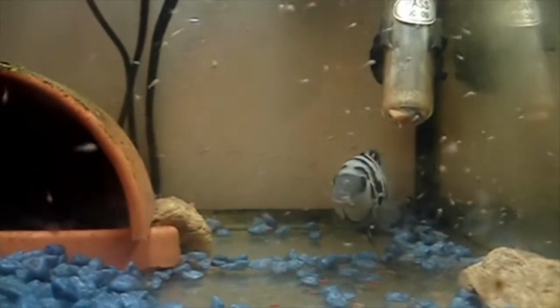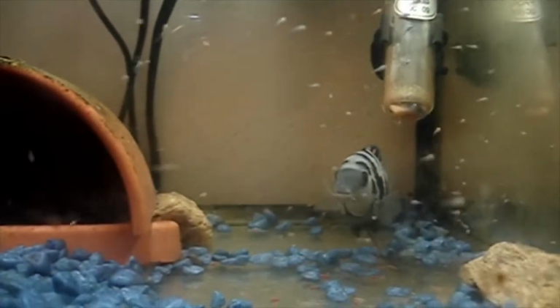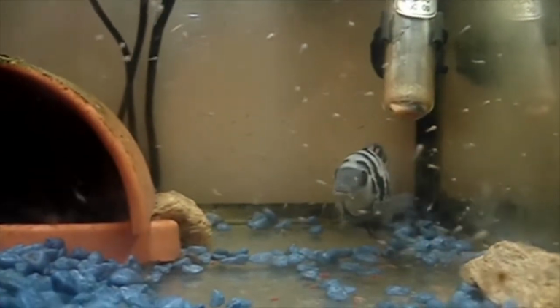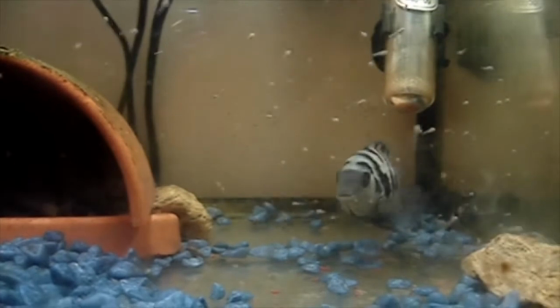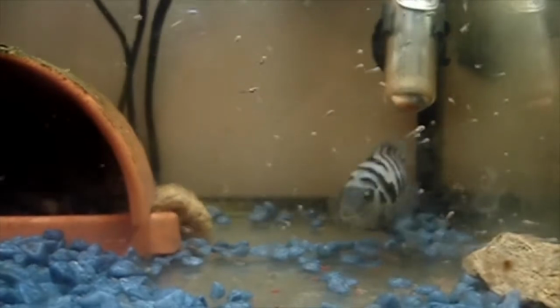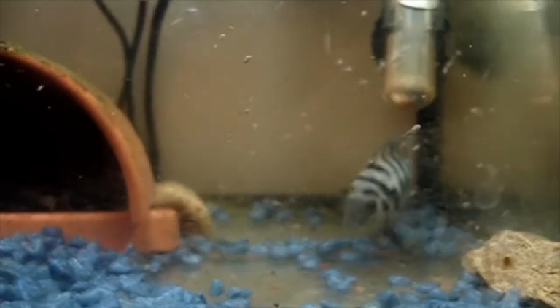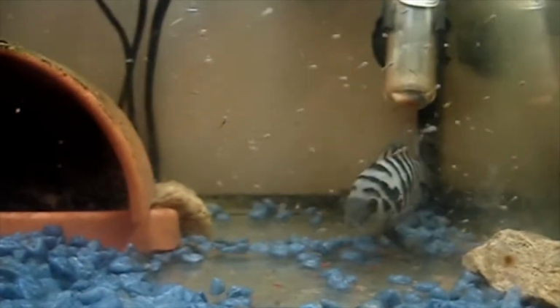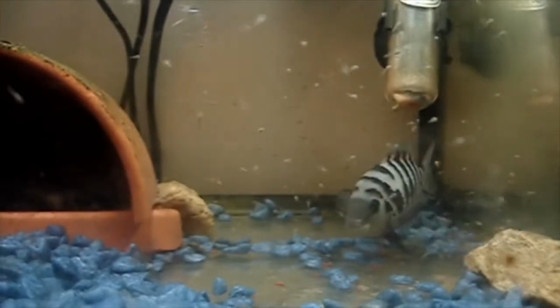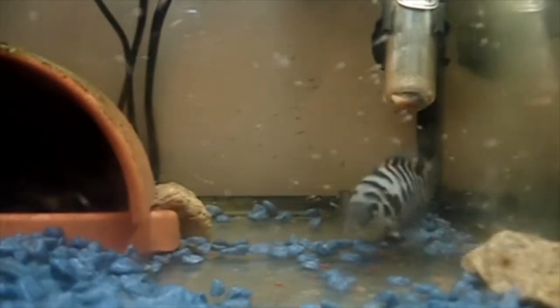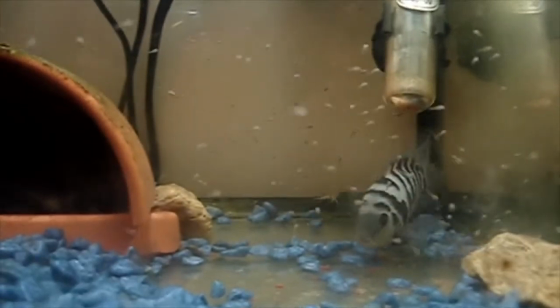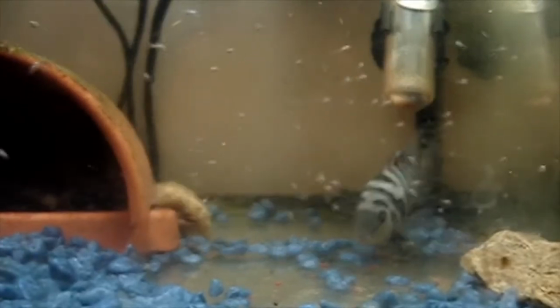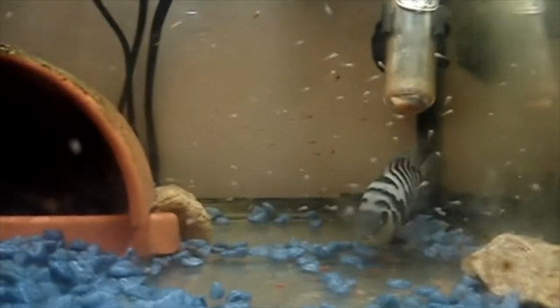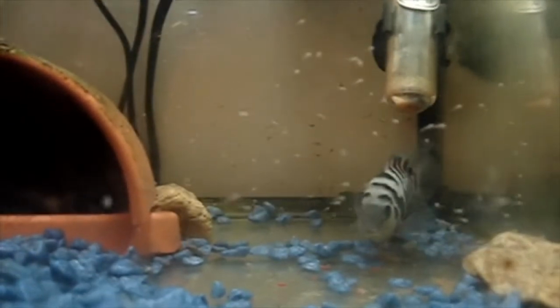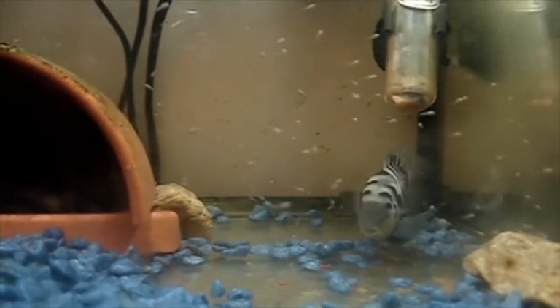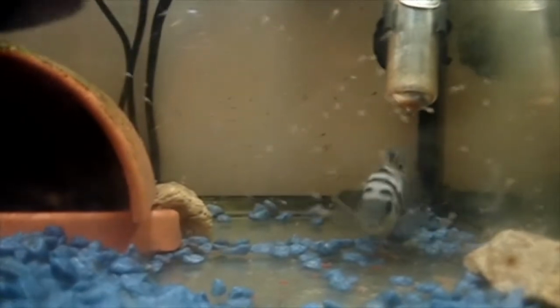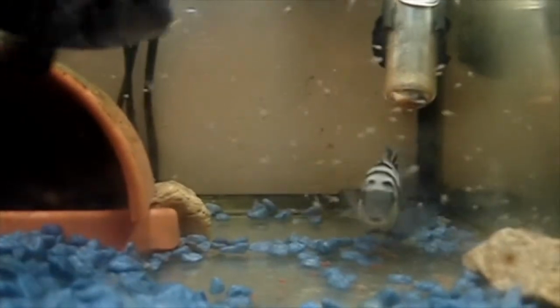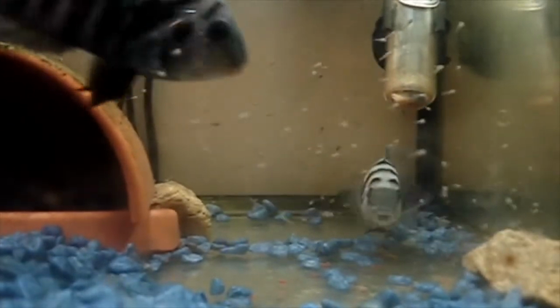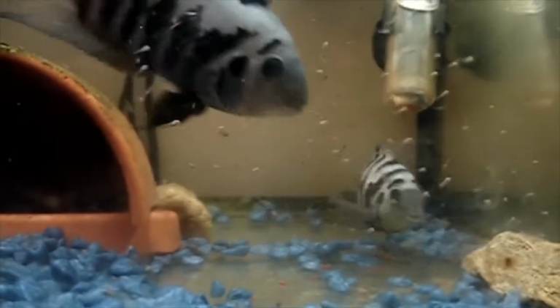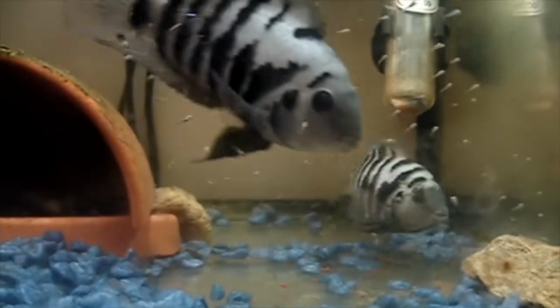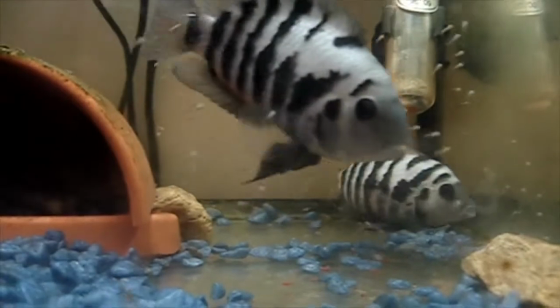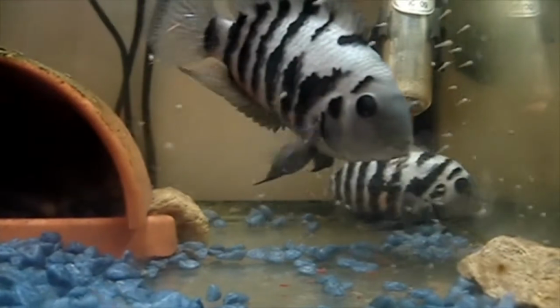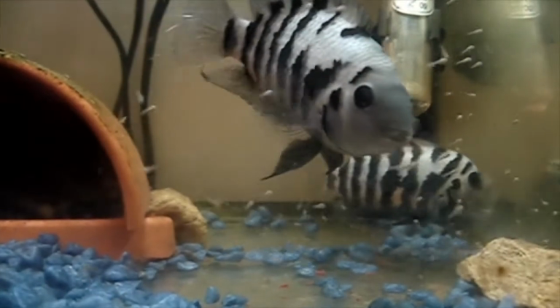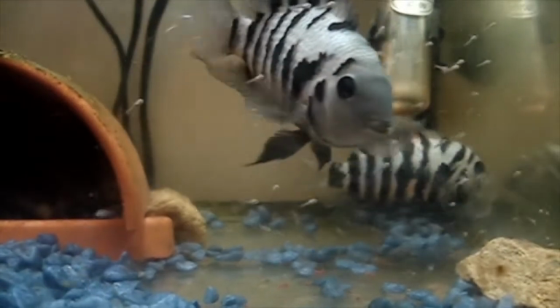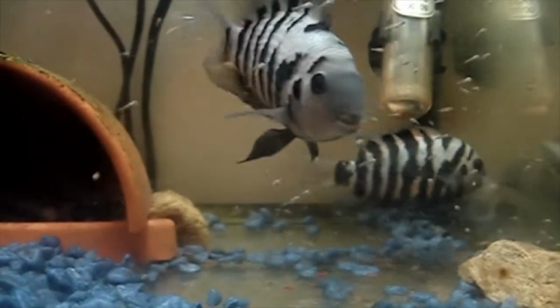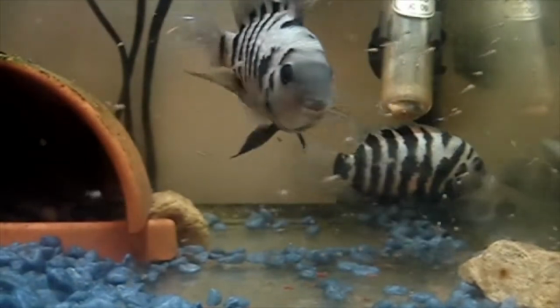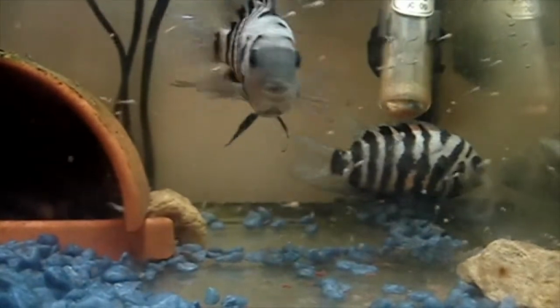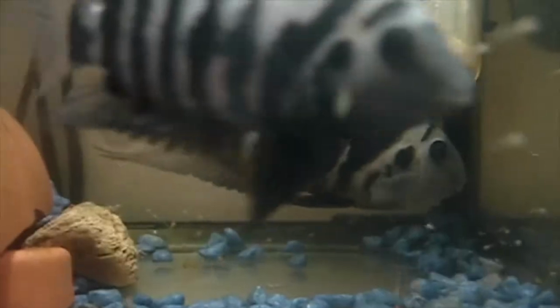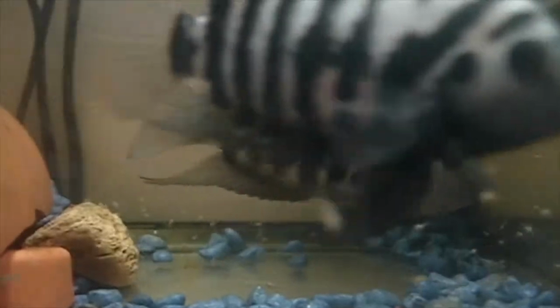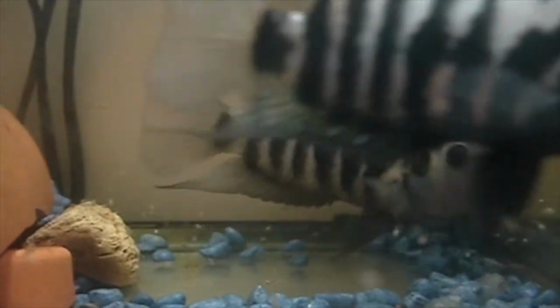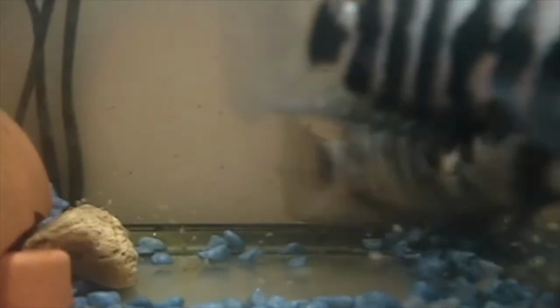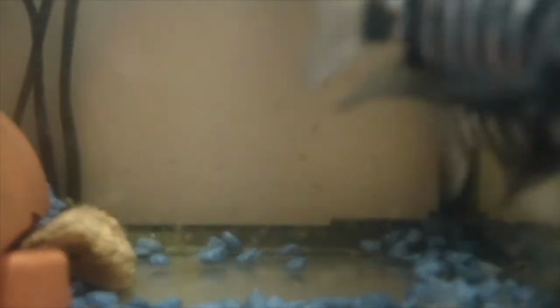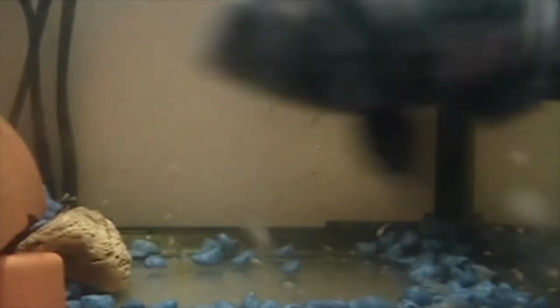So I took them and separated them into this really tiny little tank — it's probably like a square foot or something like that — and they almost instantly had babies.